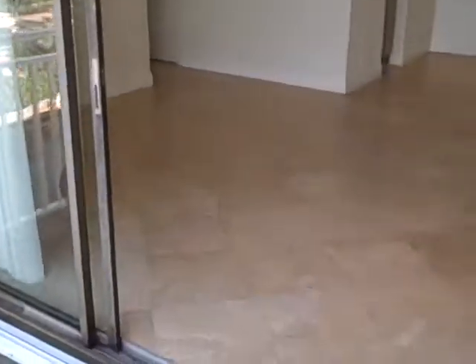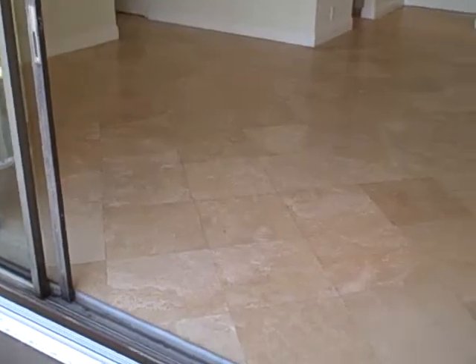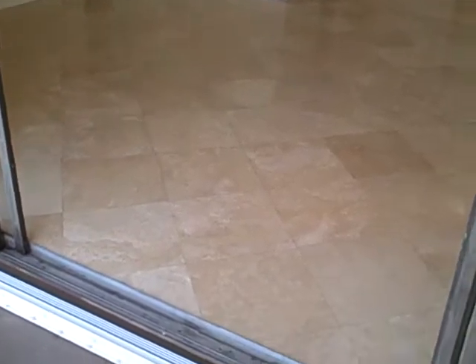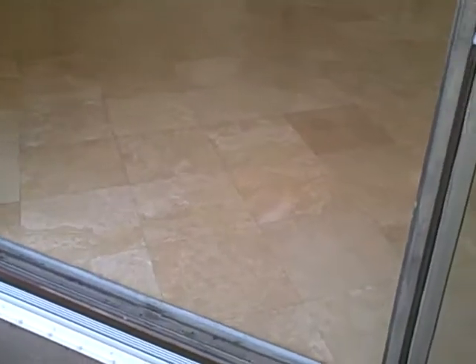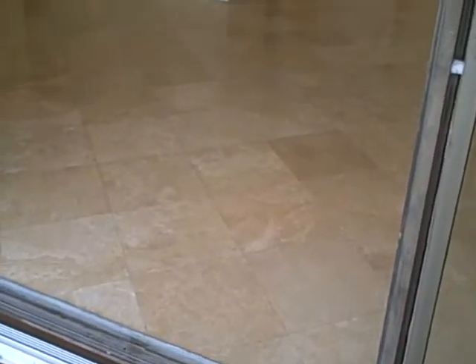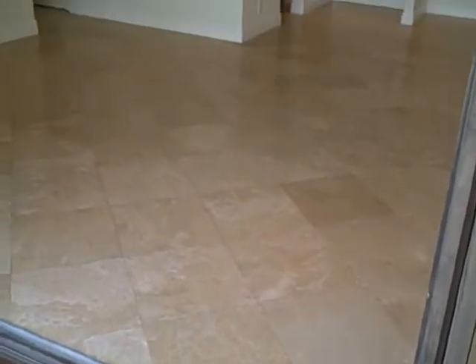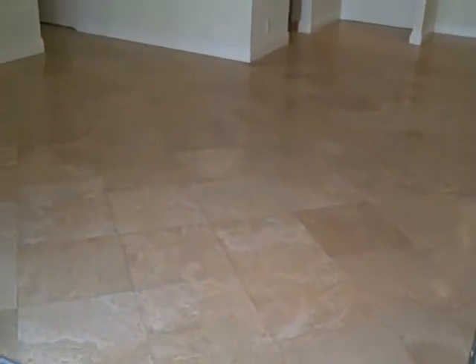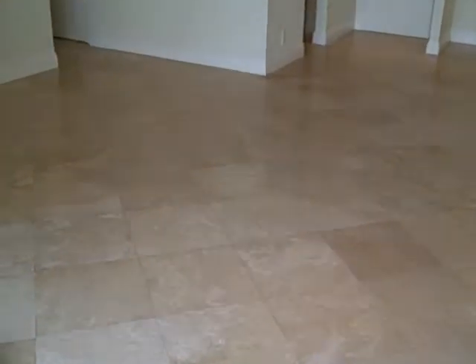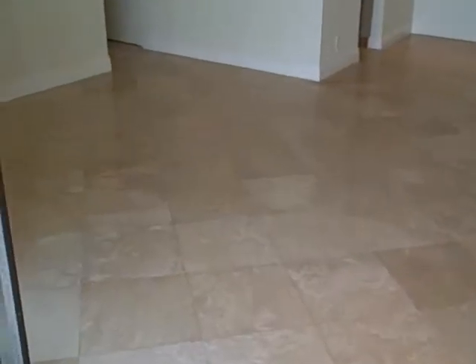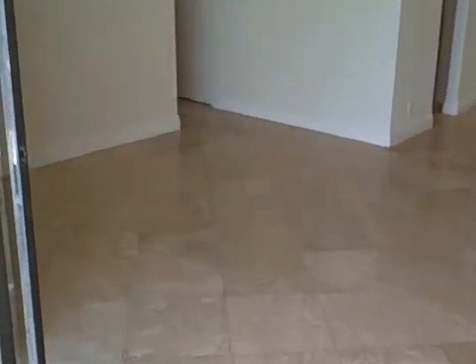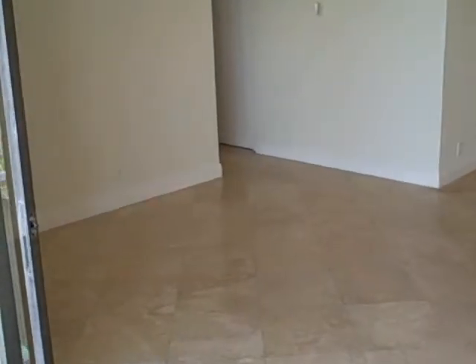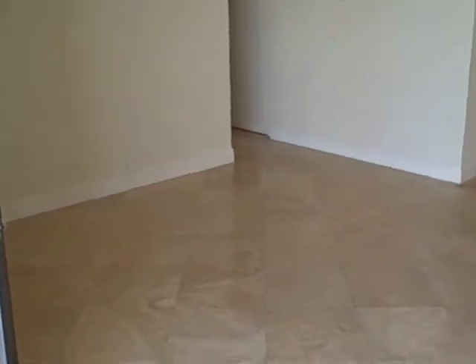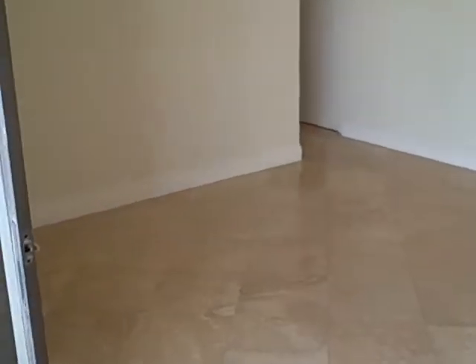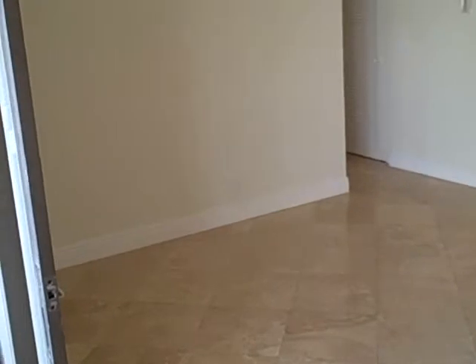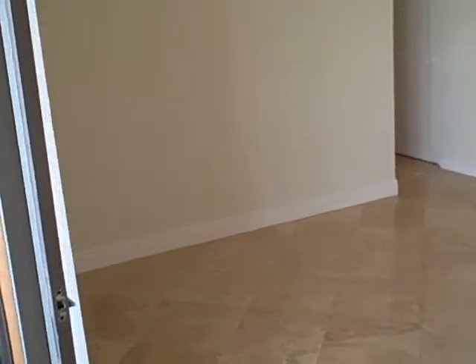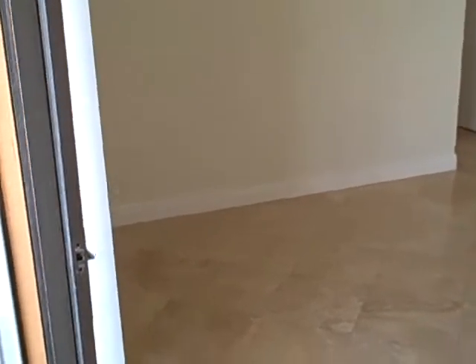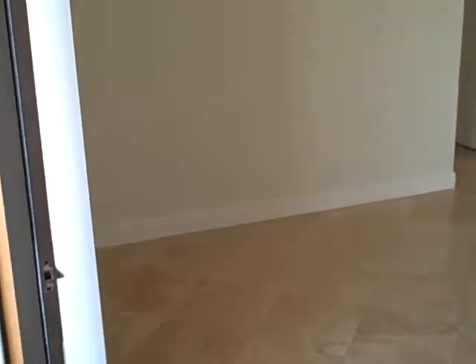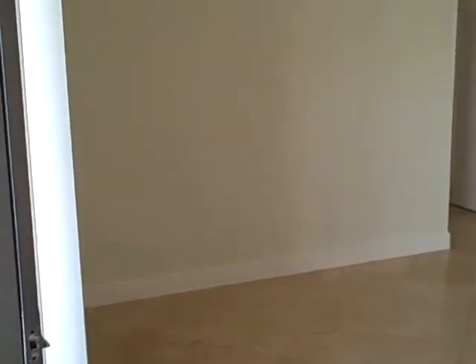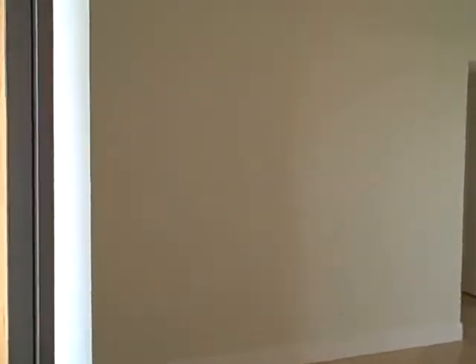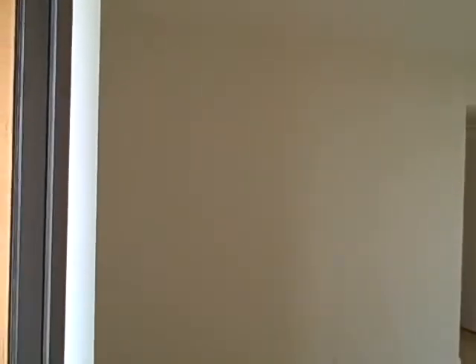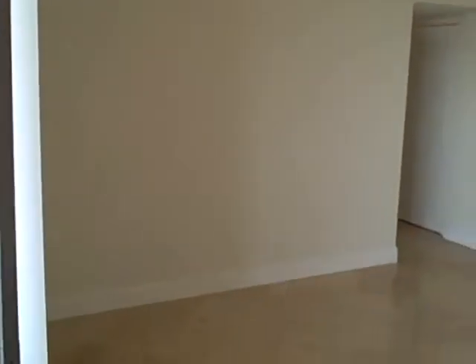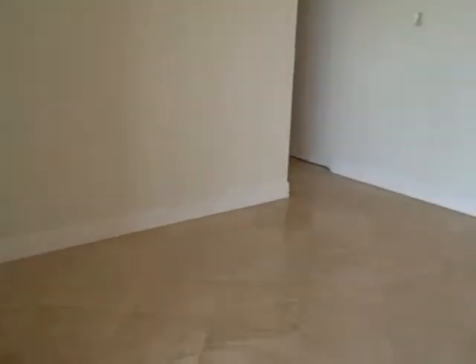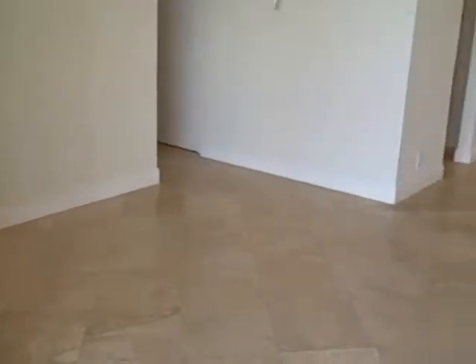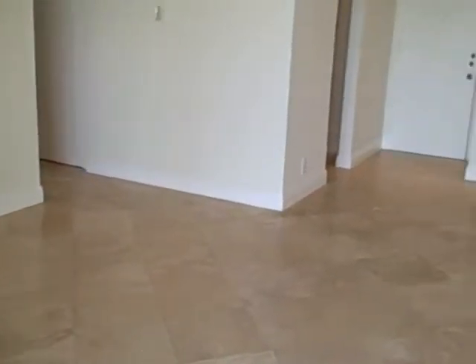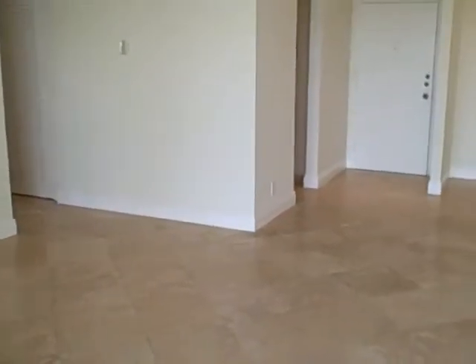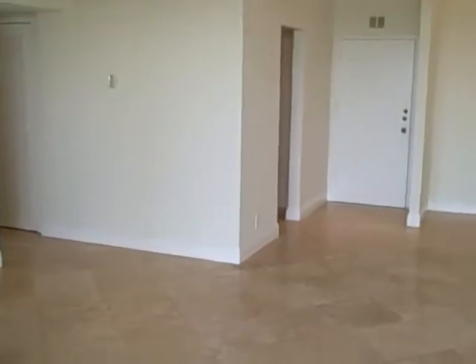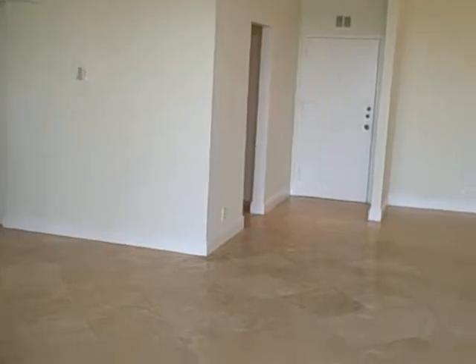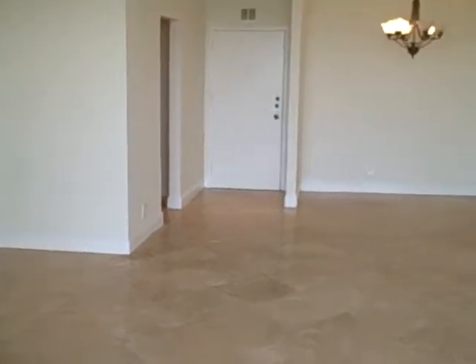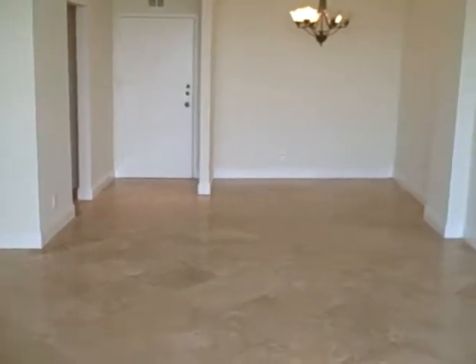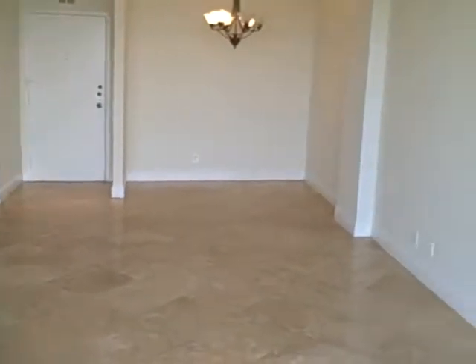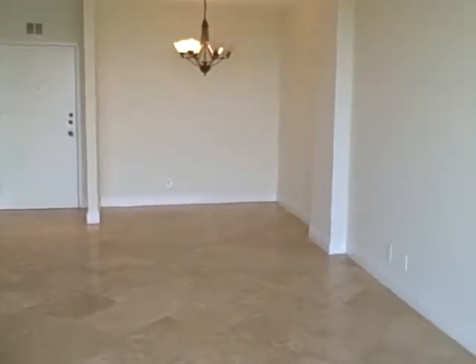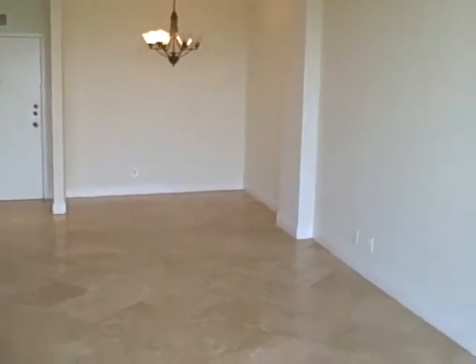You can see here that the unit has been remodeled with very nice travertine floors. There's plenty of space for a living room, kitchen, and dining room.